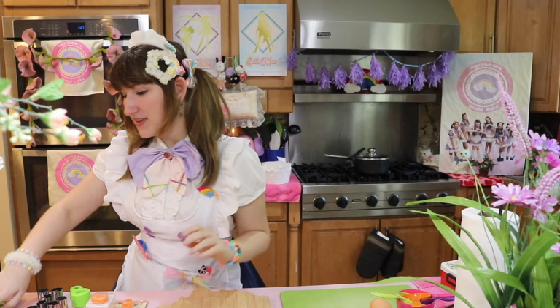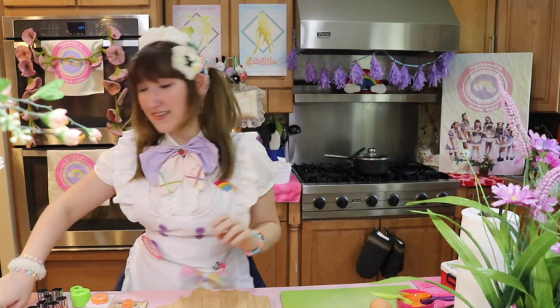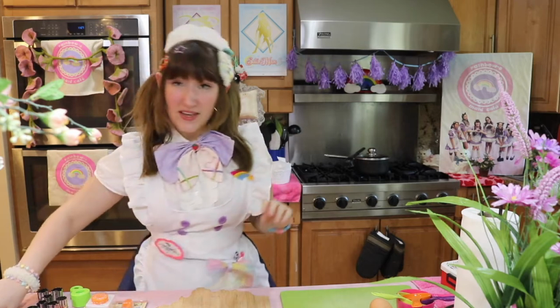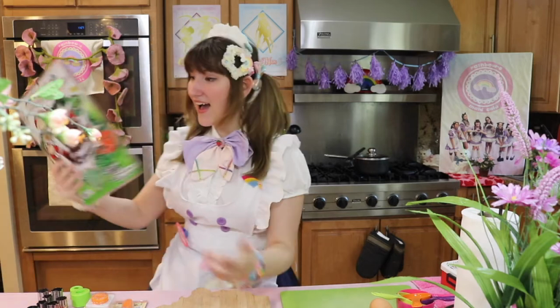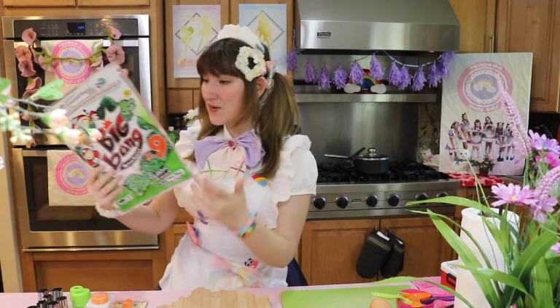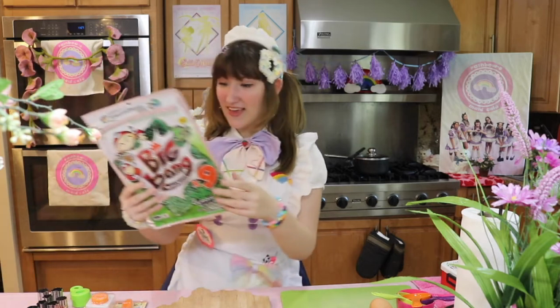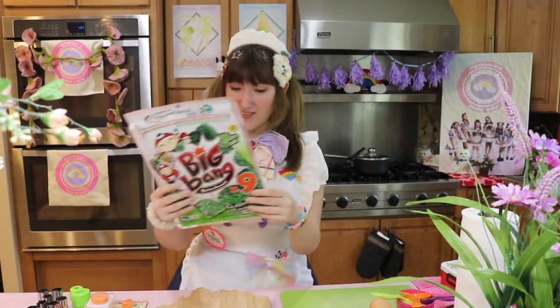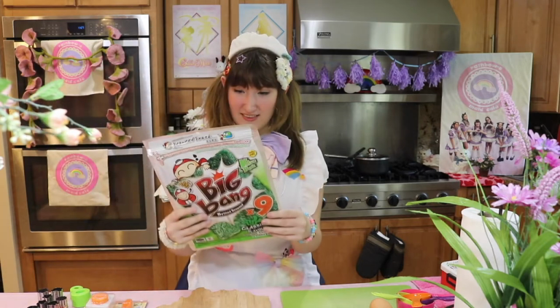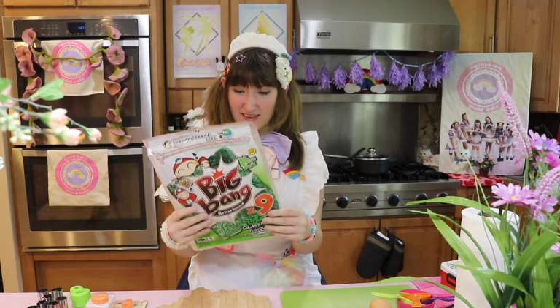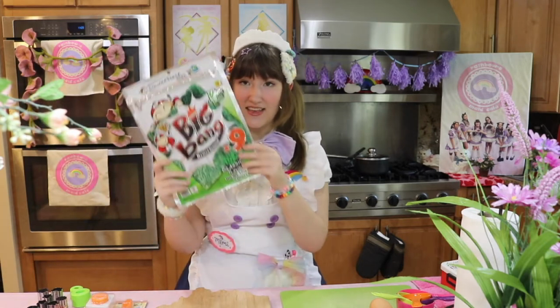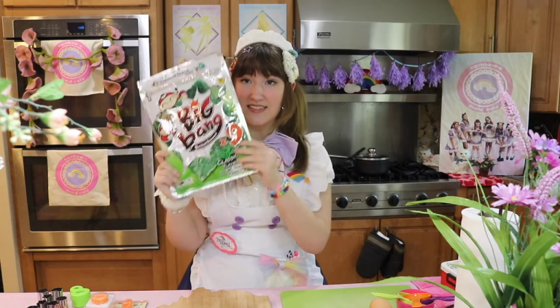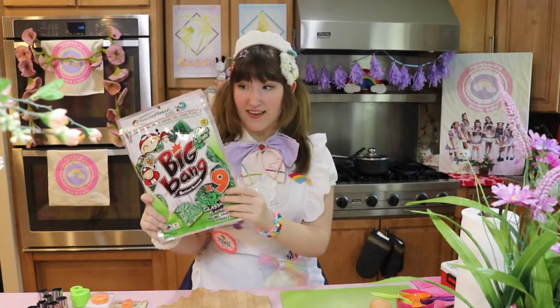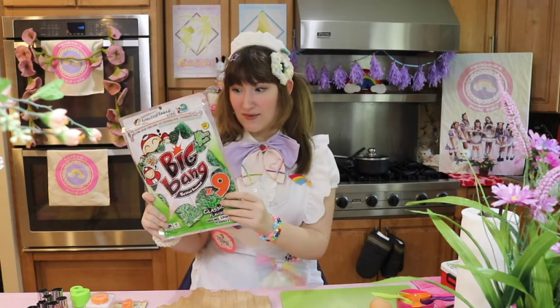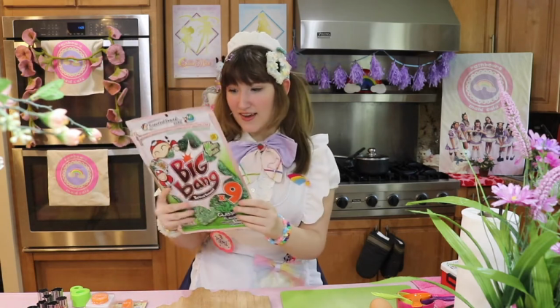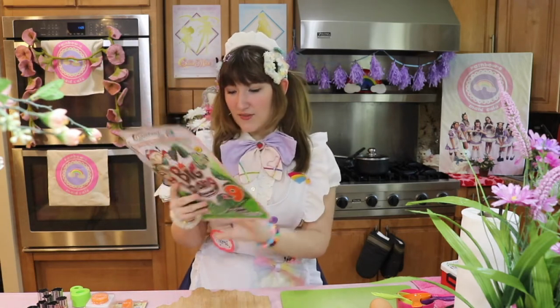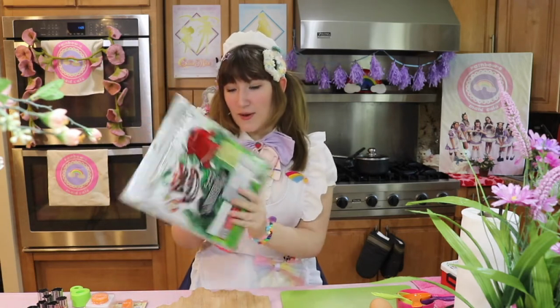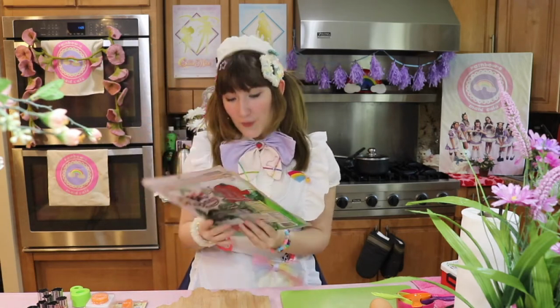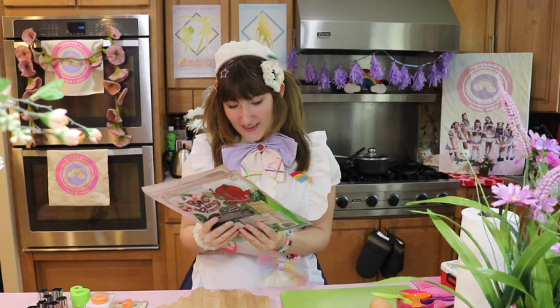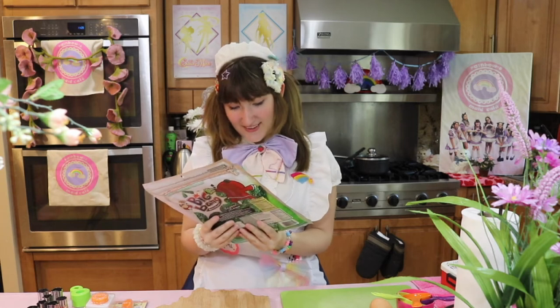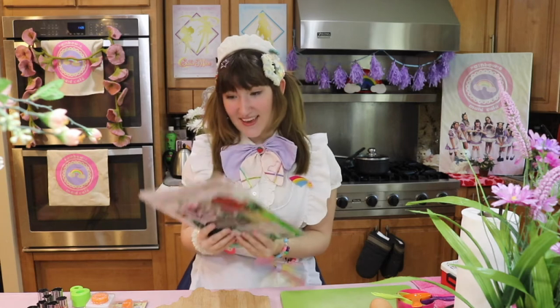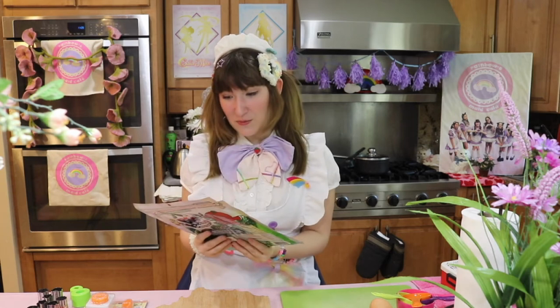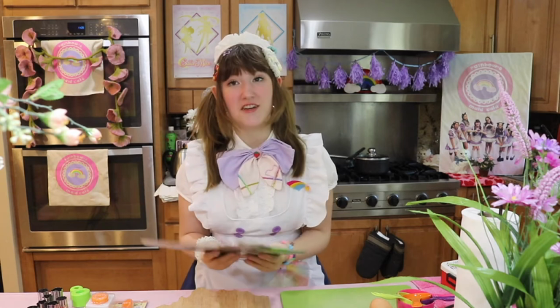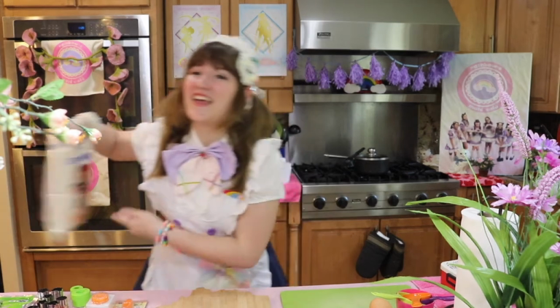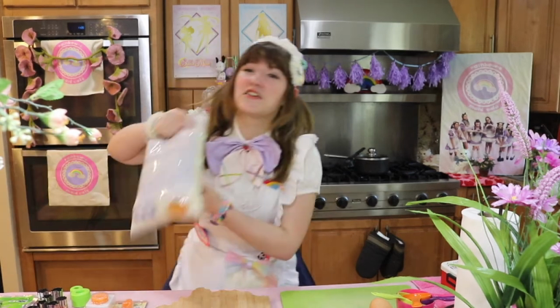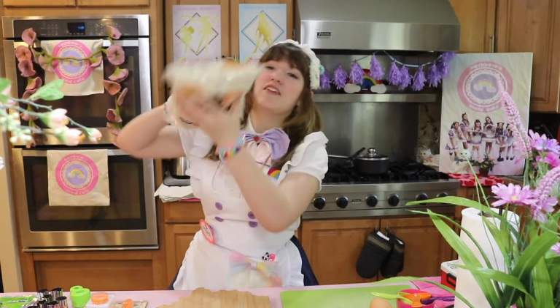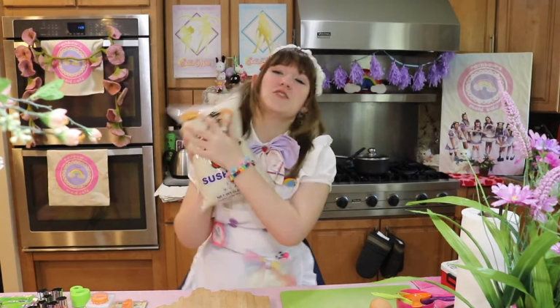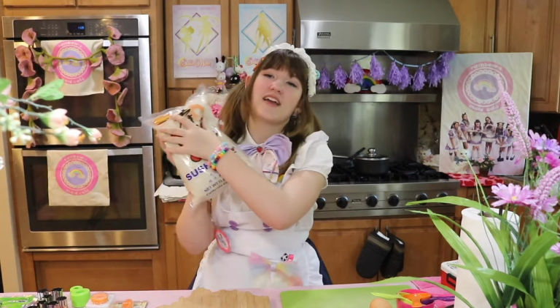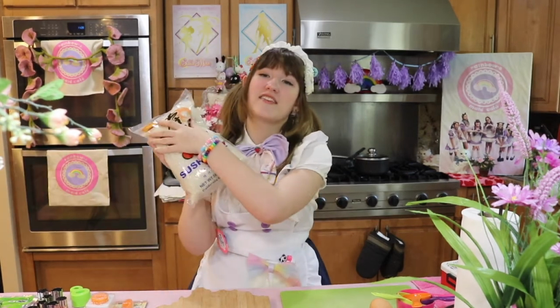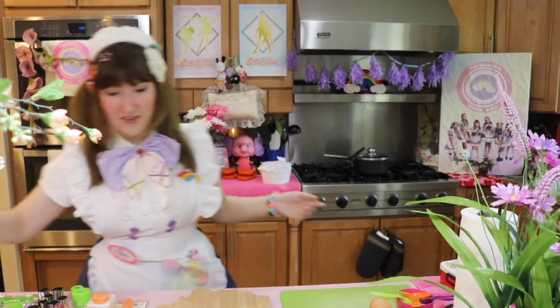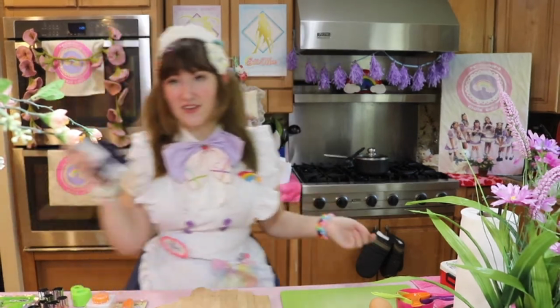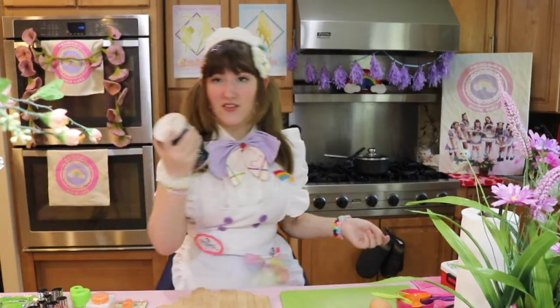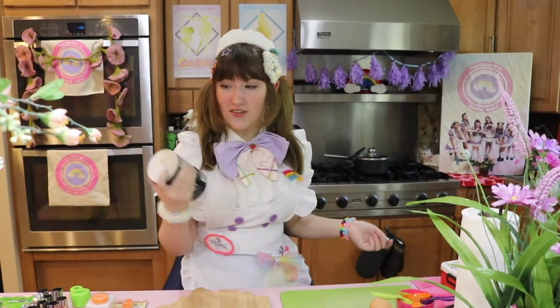You'll need seaweed. I only have this snack seaweed, so I'm hoping that it will be good. And you're going to need sushi rice and salt.